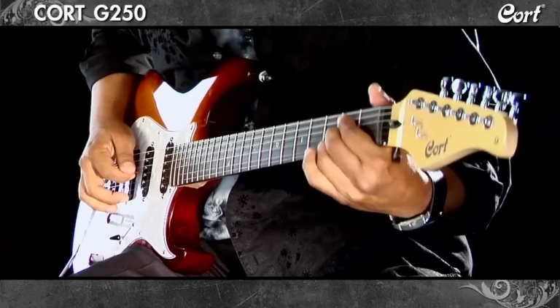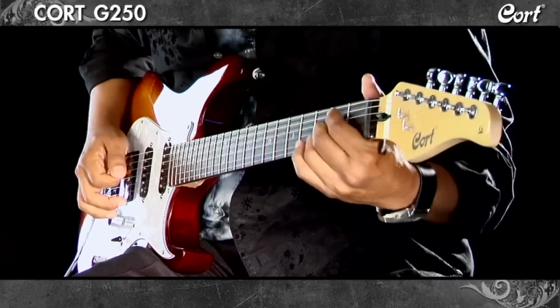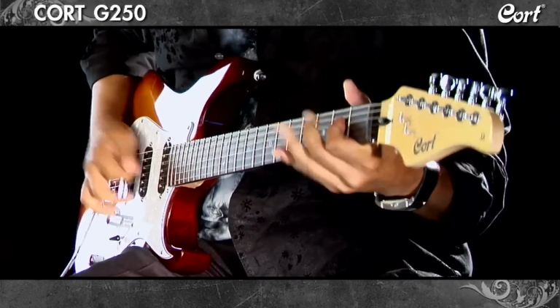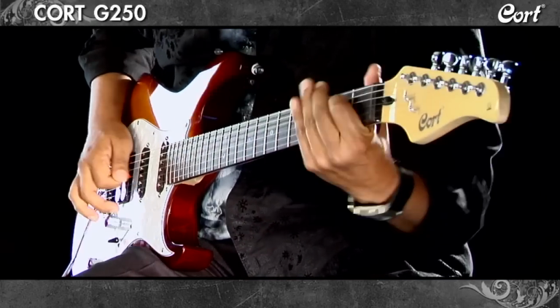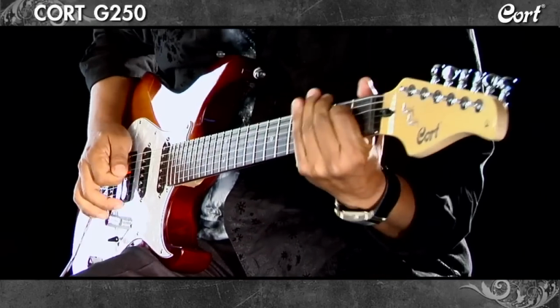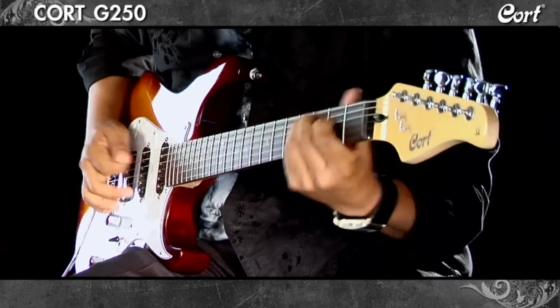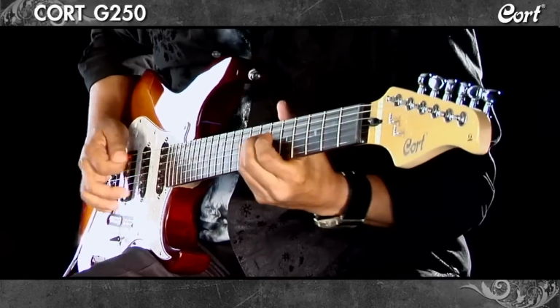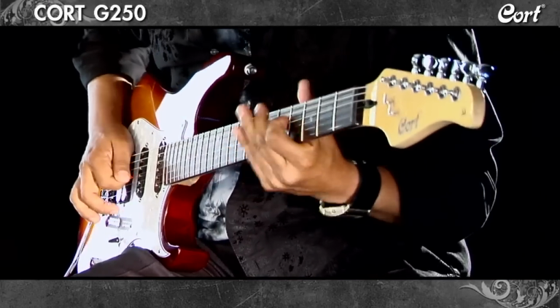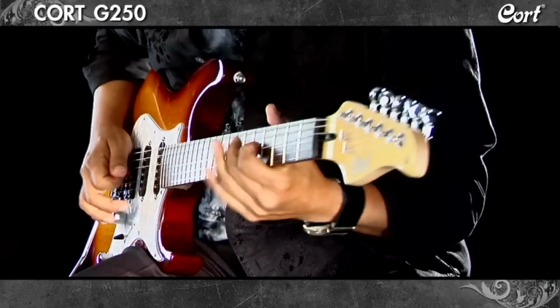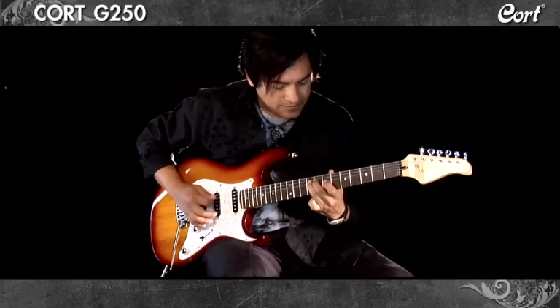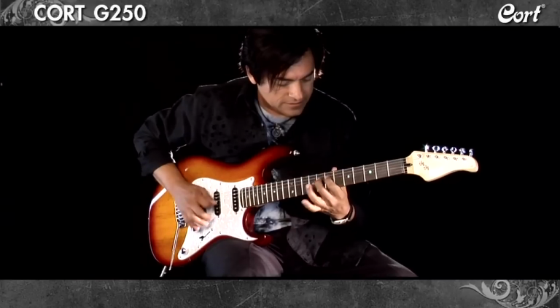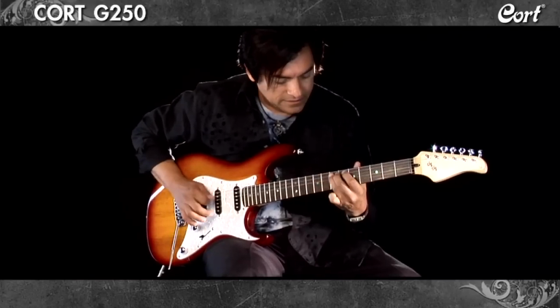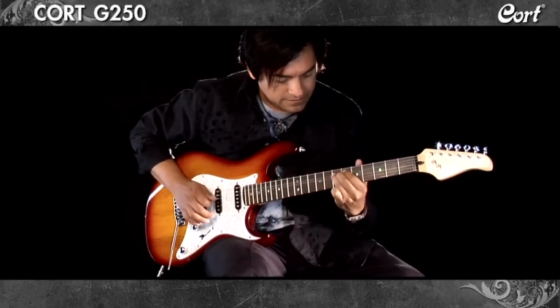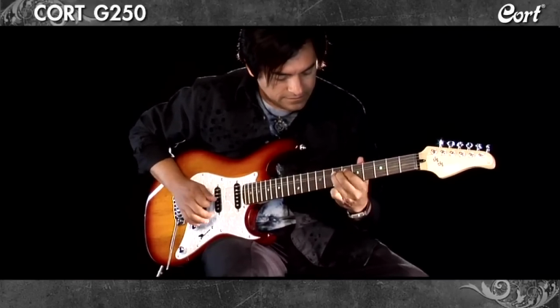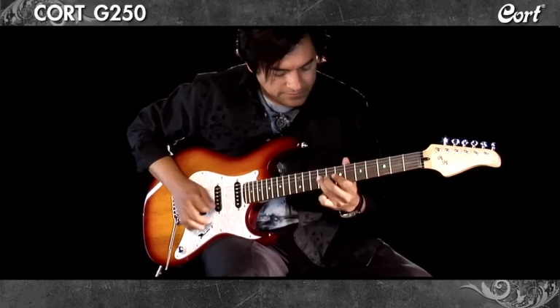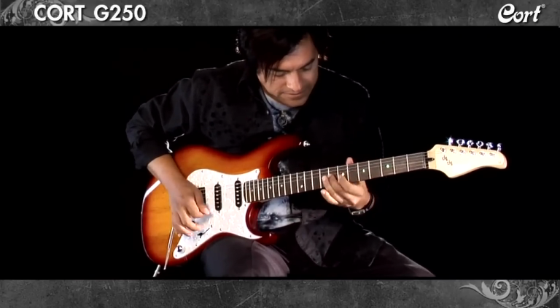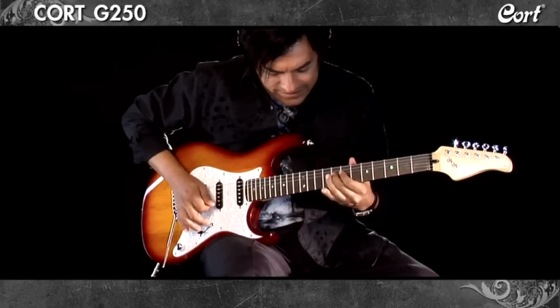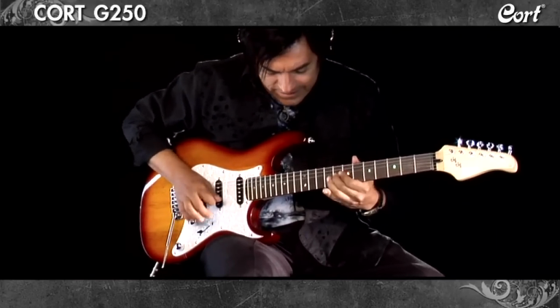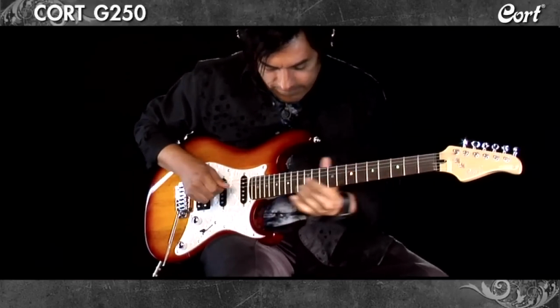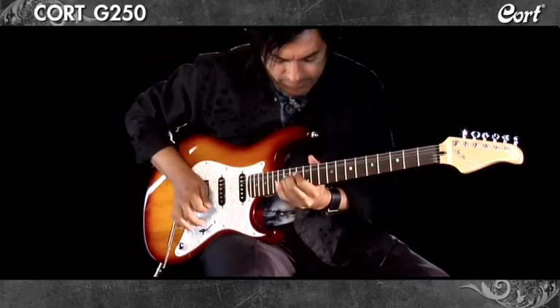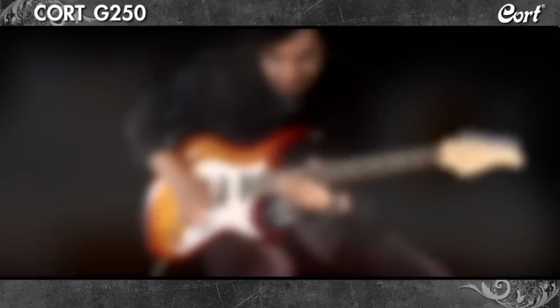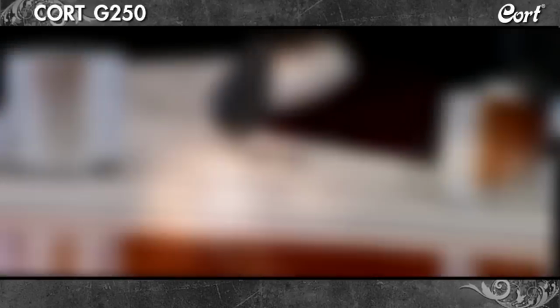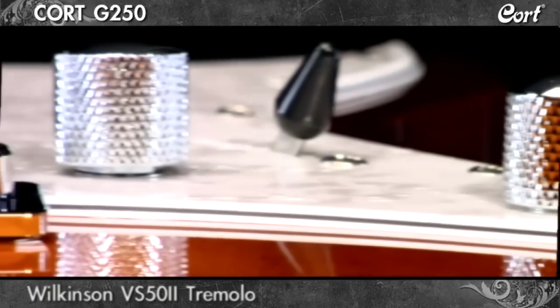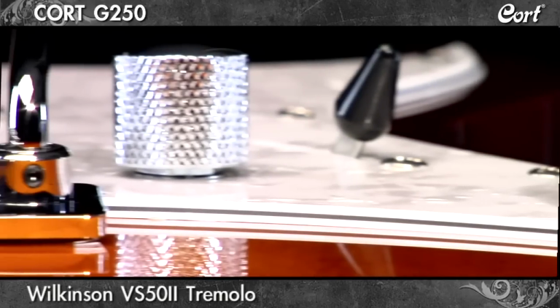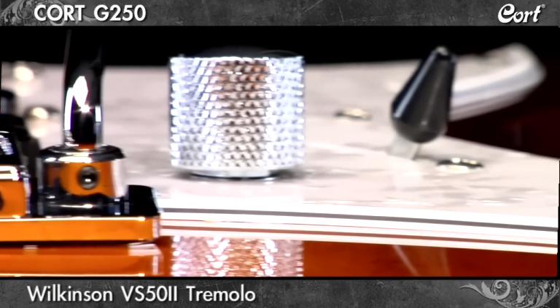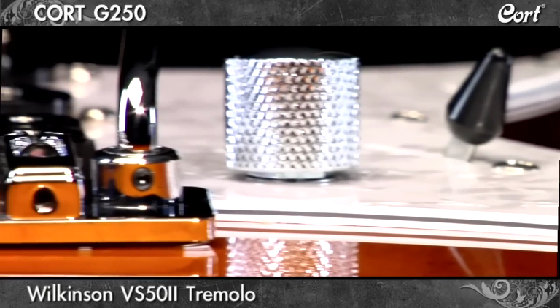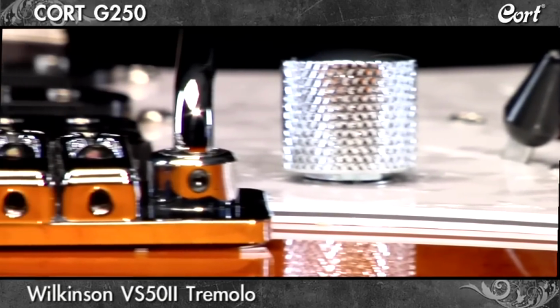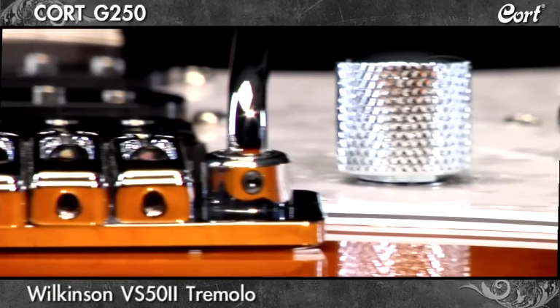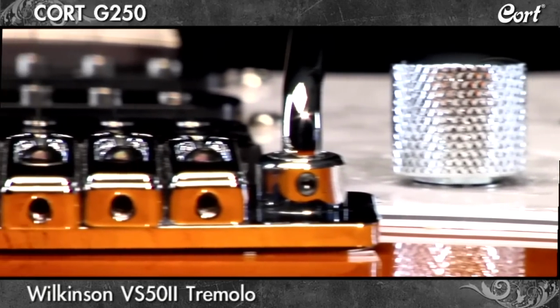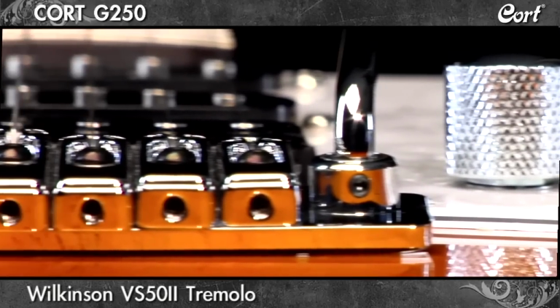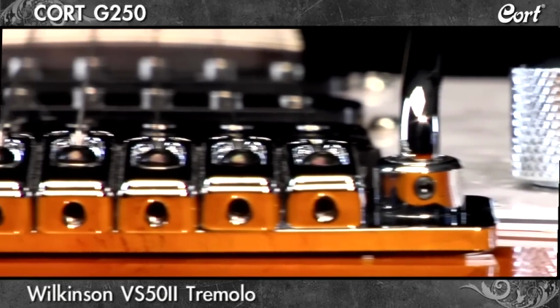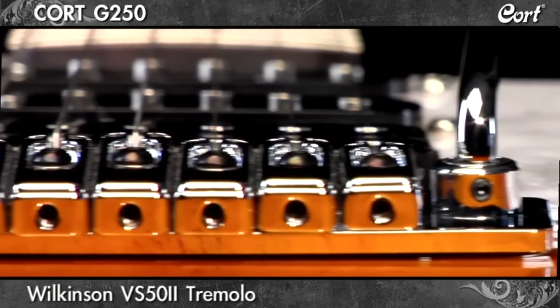The Cort G250 puts a modern touch on the traditional double cutaway class of guitars. Its Wilkinson two-point fulcrum tremolo delivers a real tremolo feel.